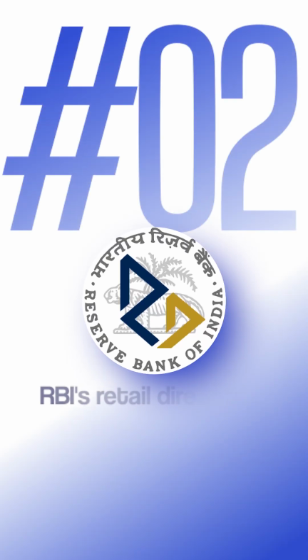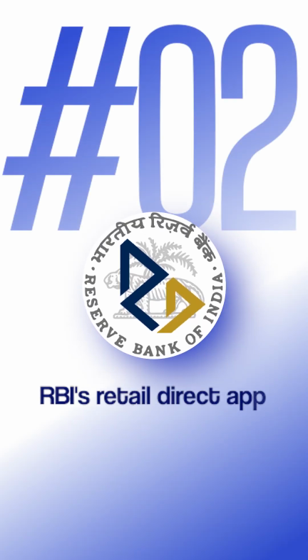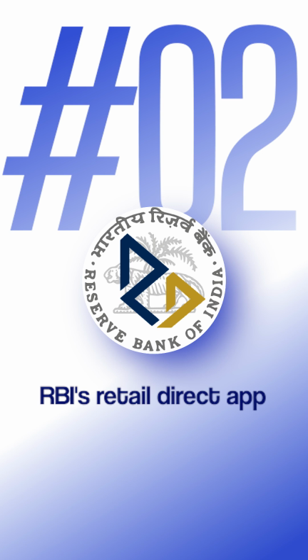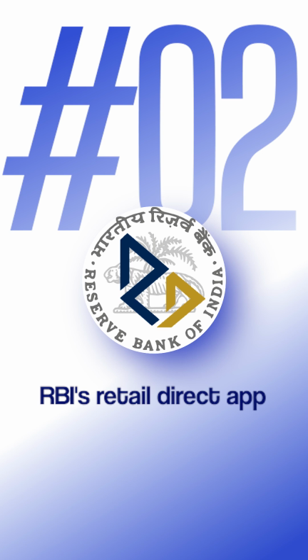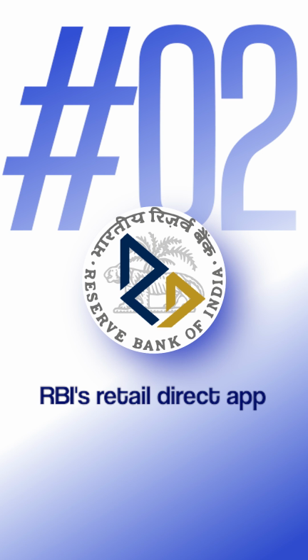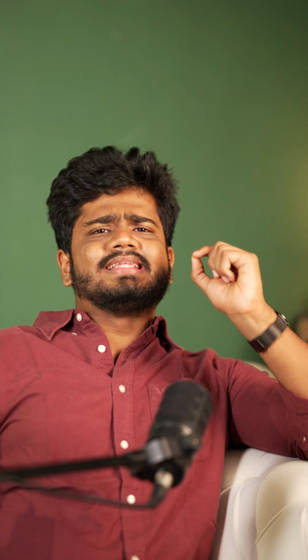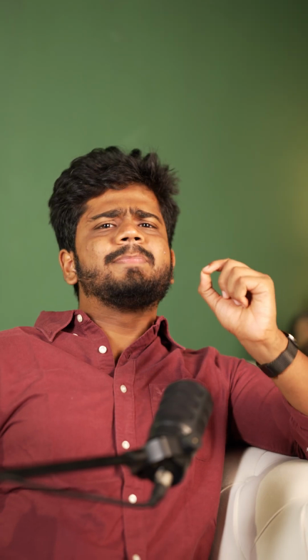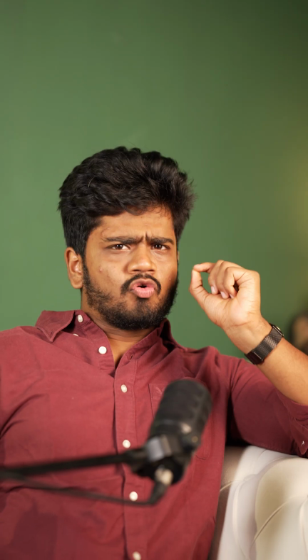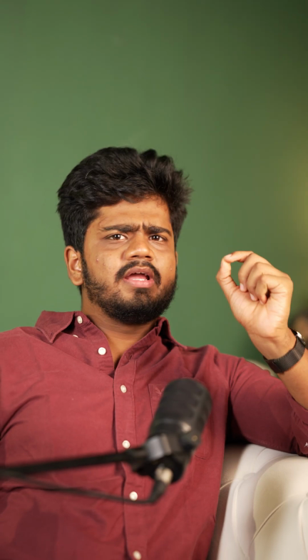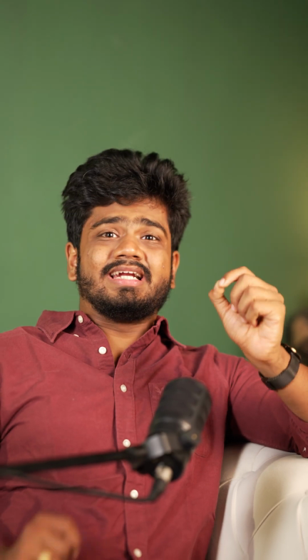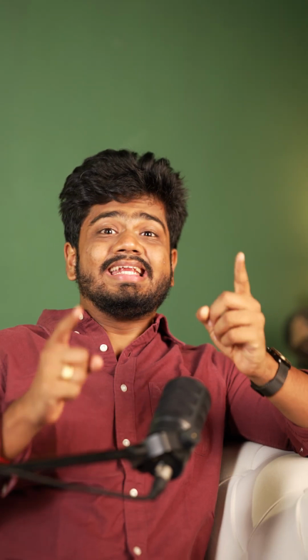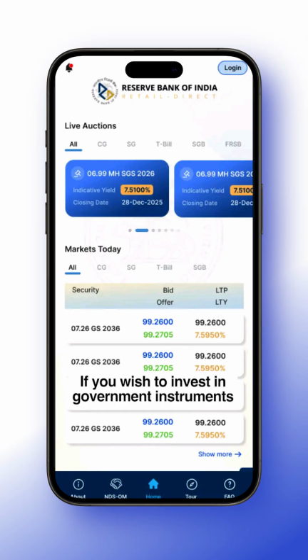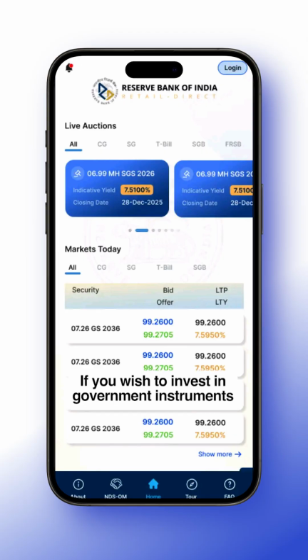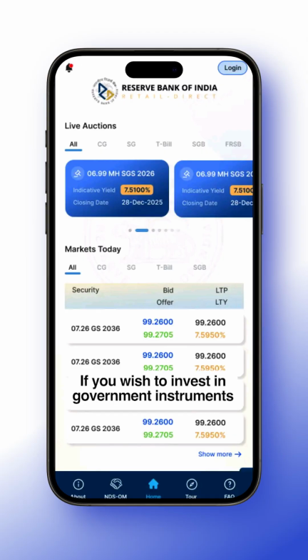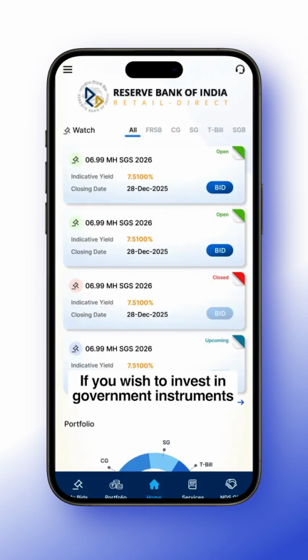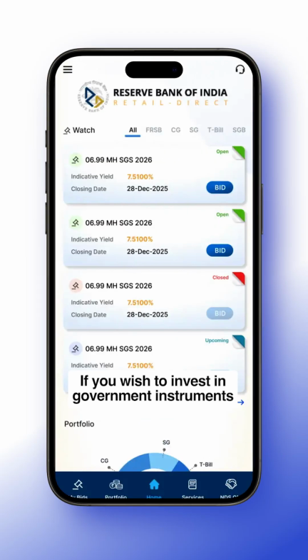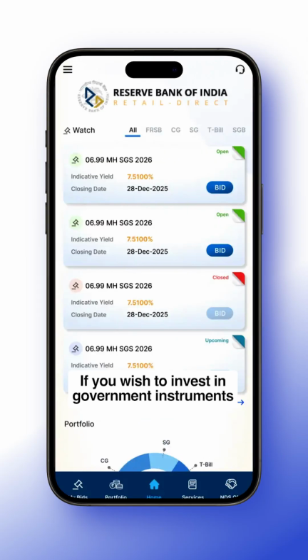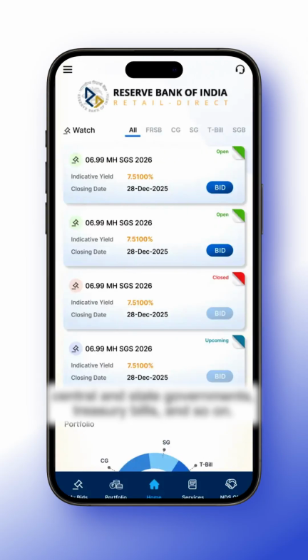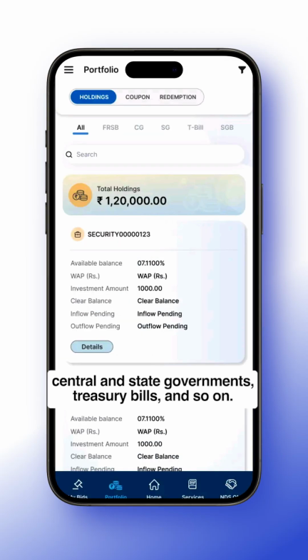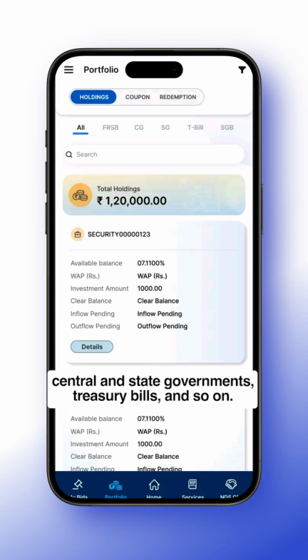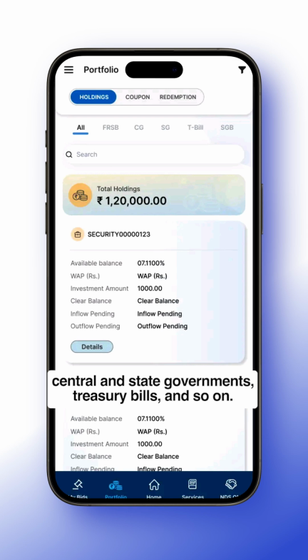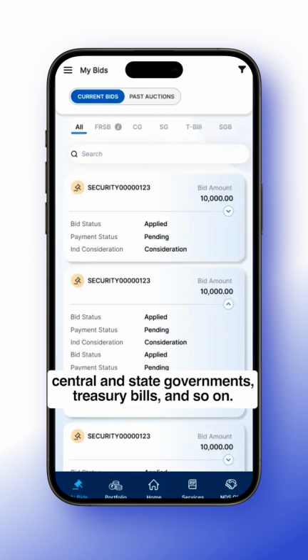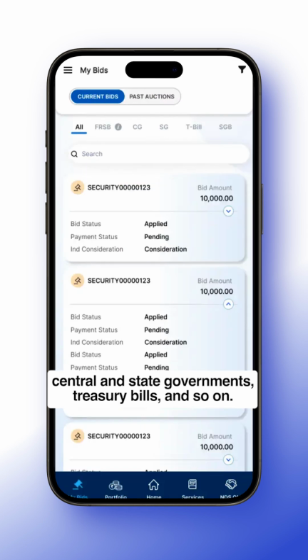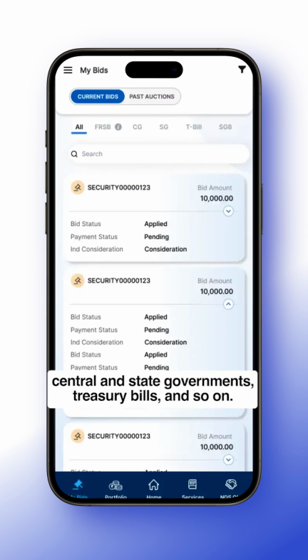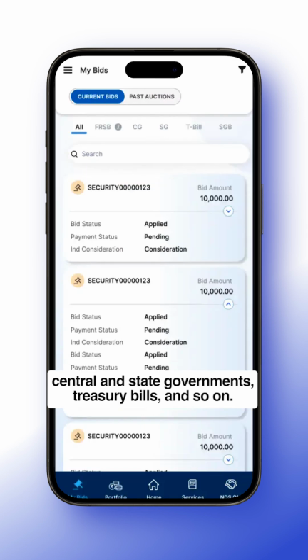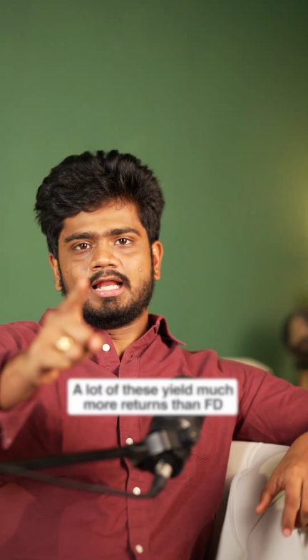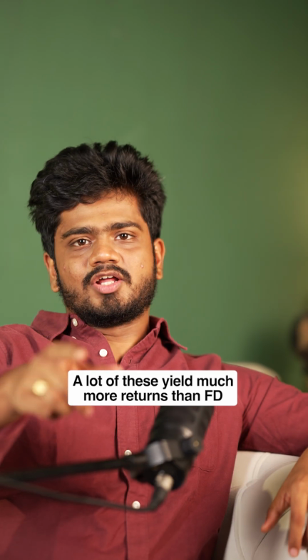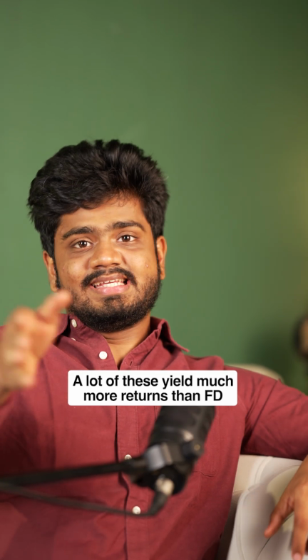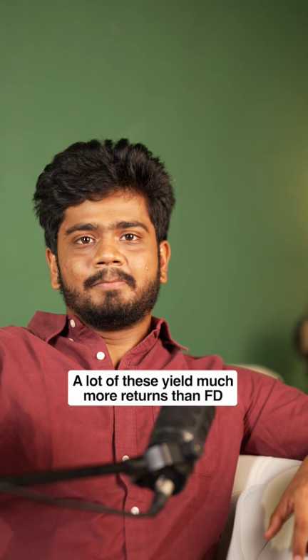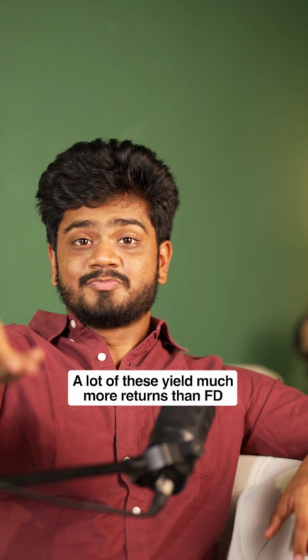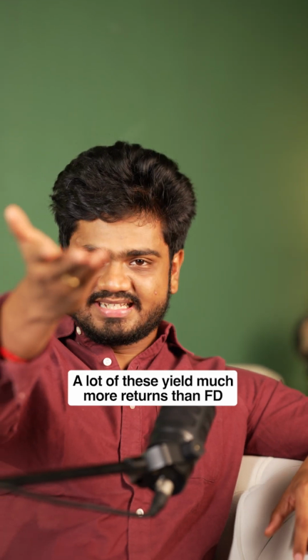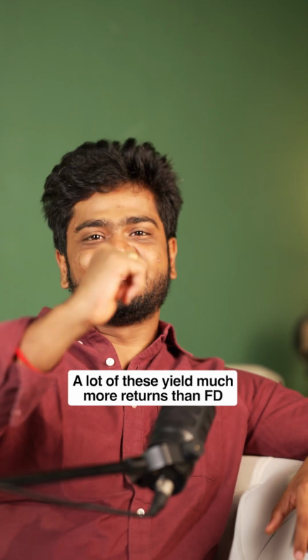Number two on the list is the RBI Retail Direct app. This app is very important — you can invest in government instruments including central and state government bonds, treasury bills, and so on. A lot of these yield much higher returns than fixed deposits.